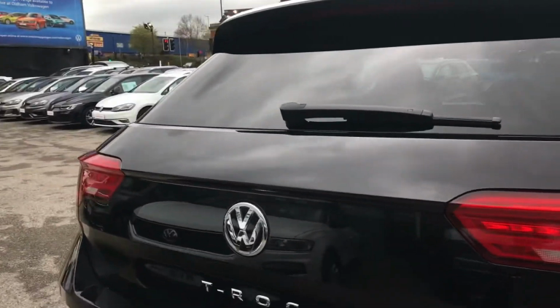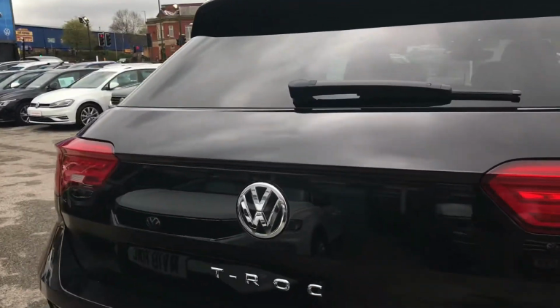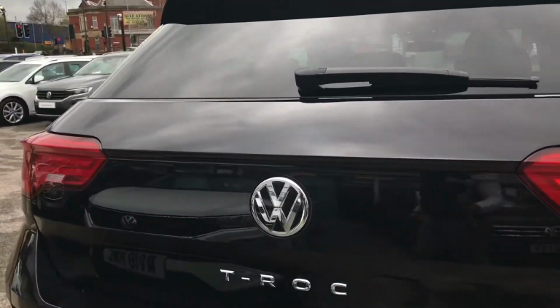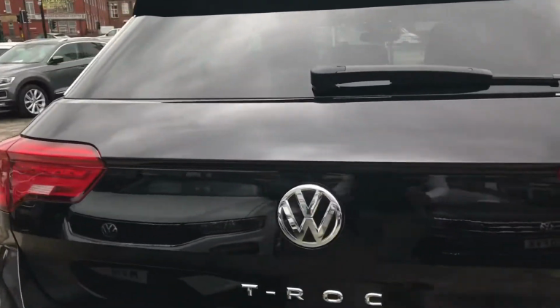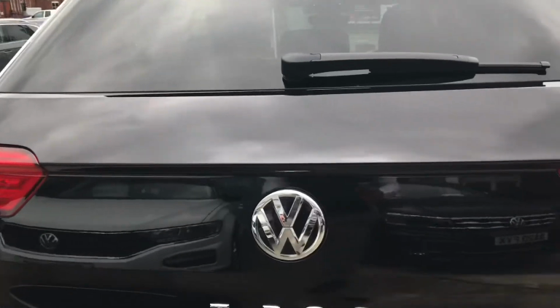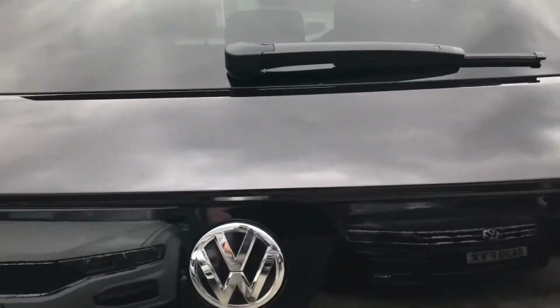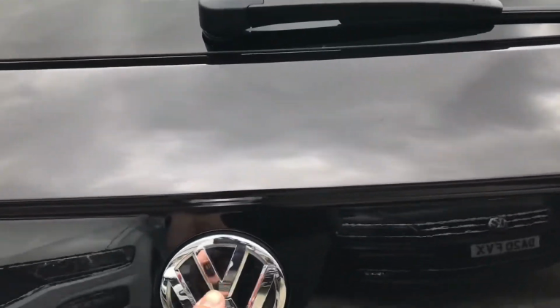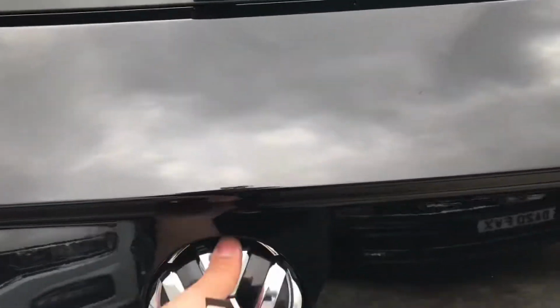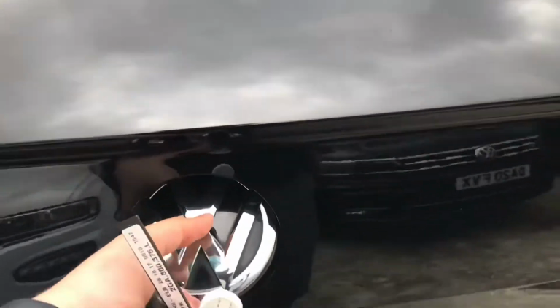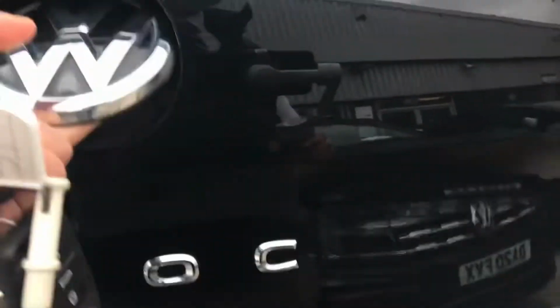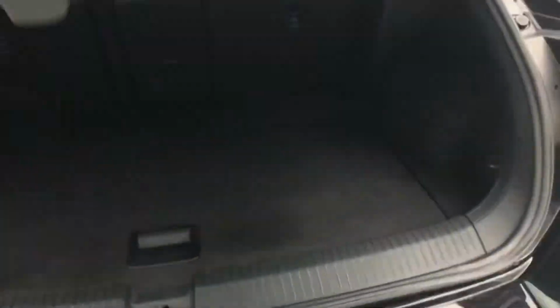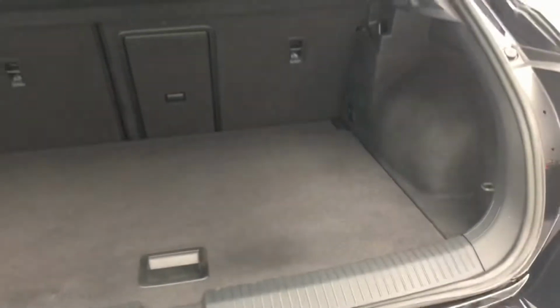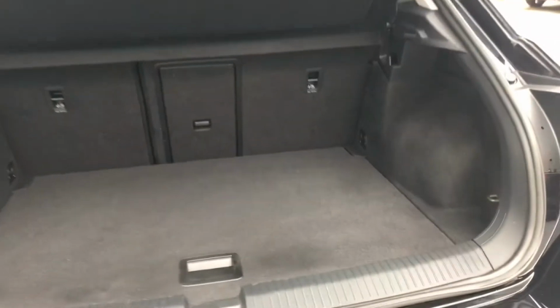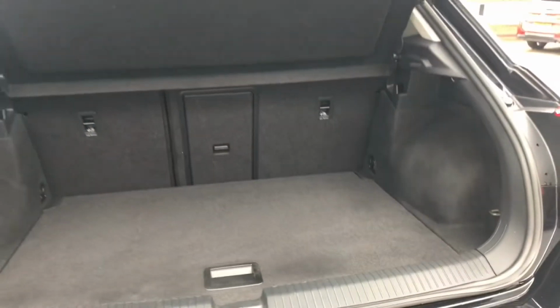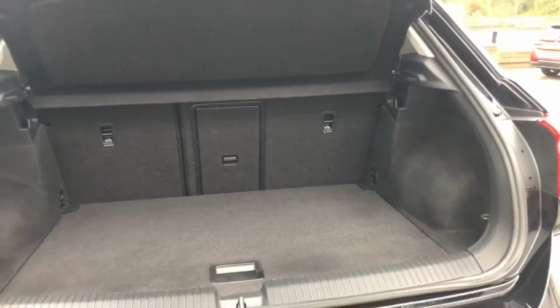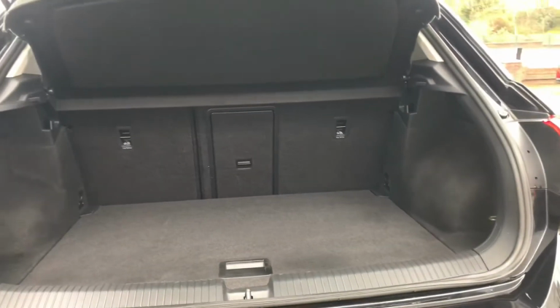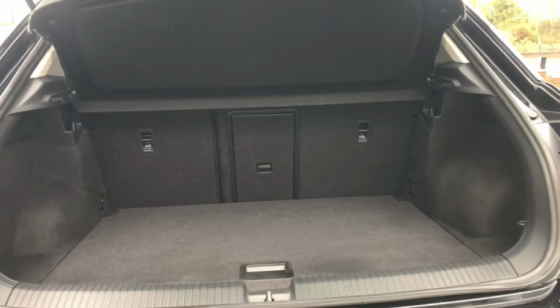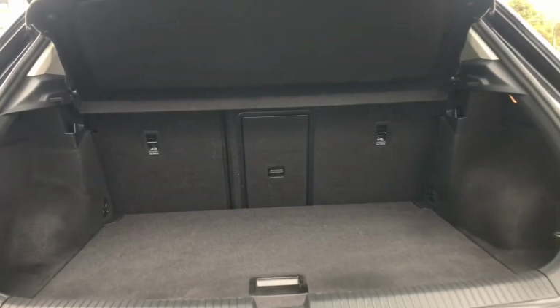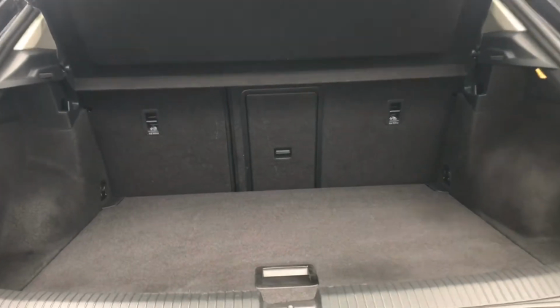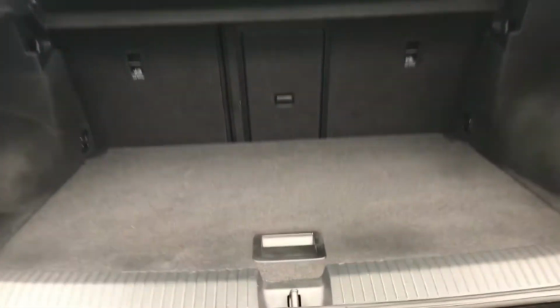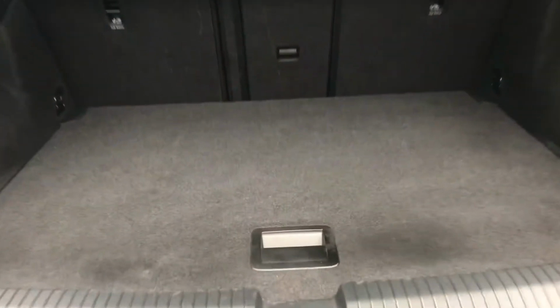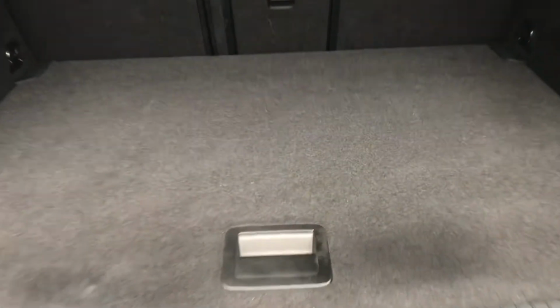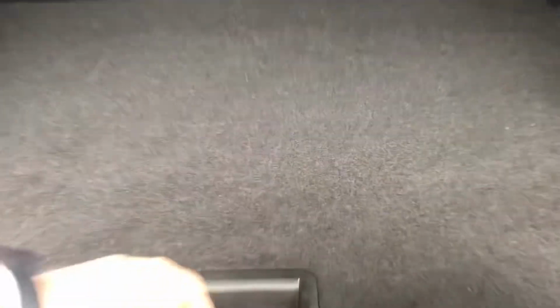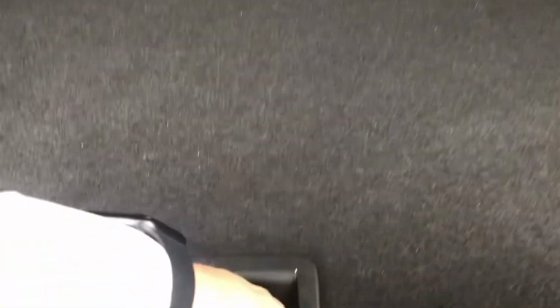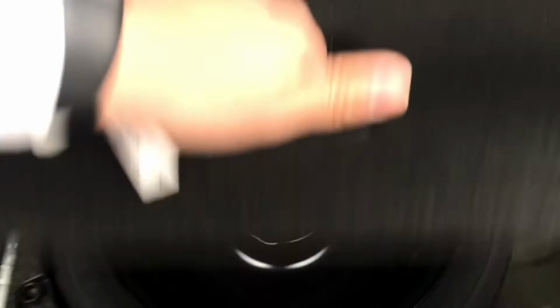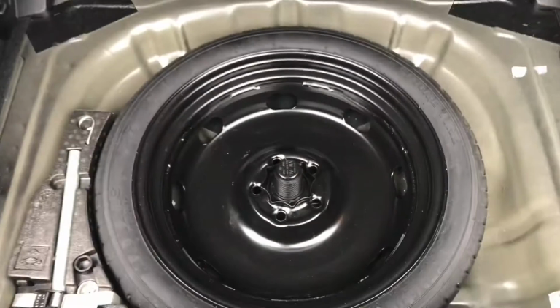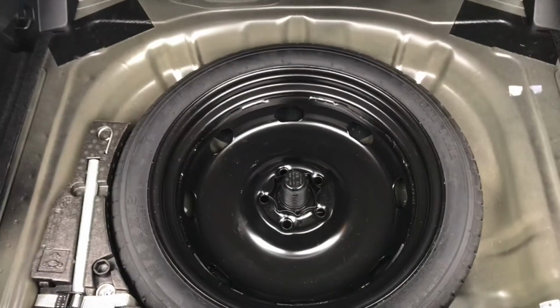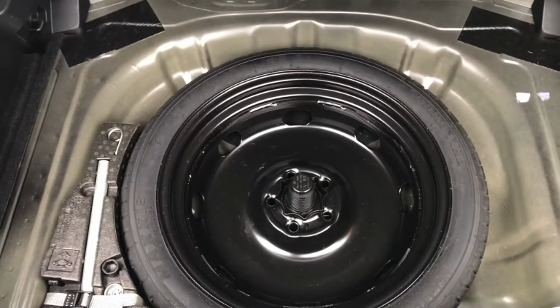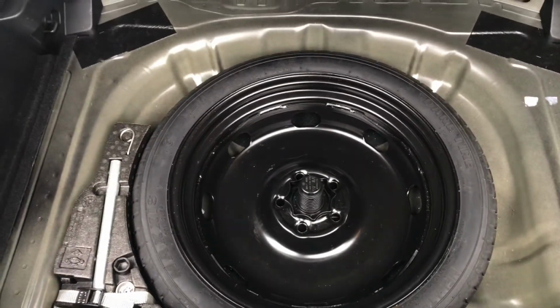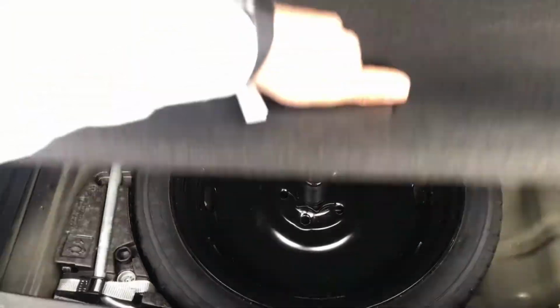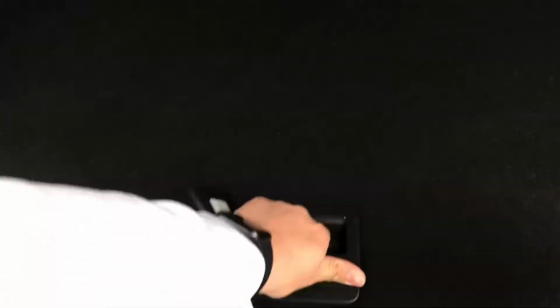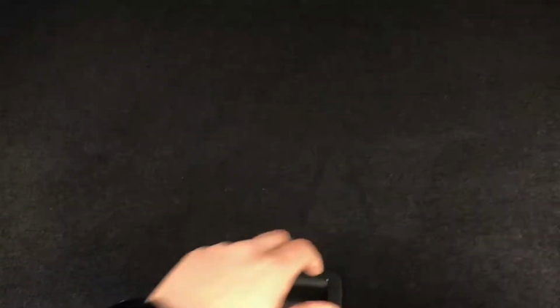Using the Volkswagen branding at the back, we can access a very spacious boot size, big enough to fit a weekly shop inside. If you require any additional height, we have a storage compartment underneath — simply lift it up like so, and you have a storage space for a spare wheel as well.